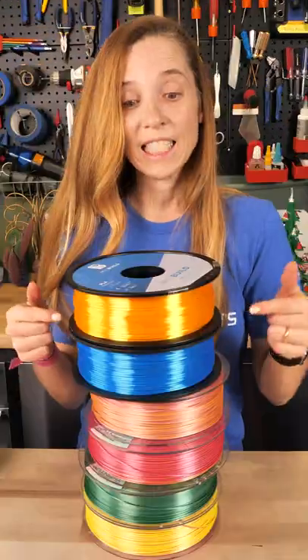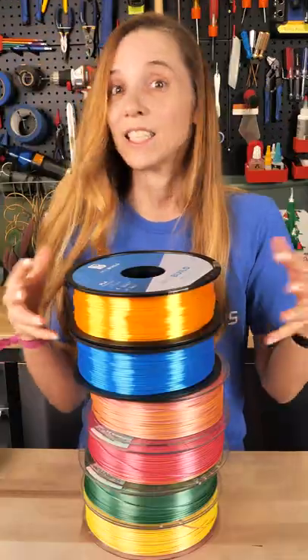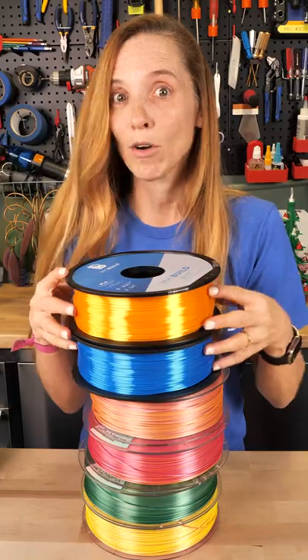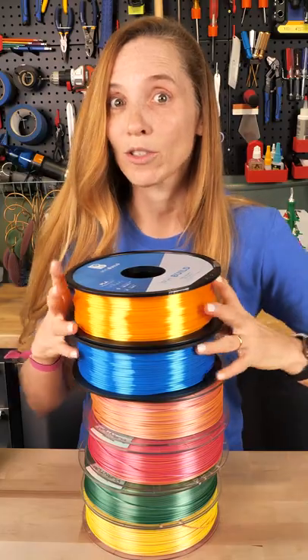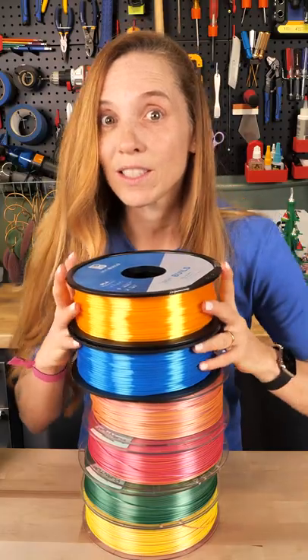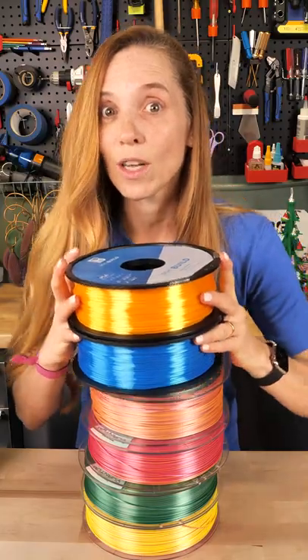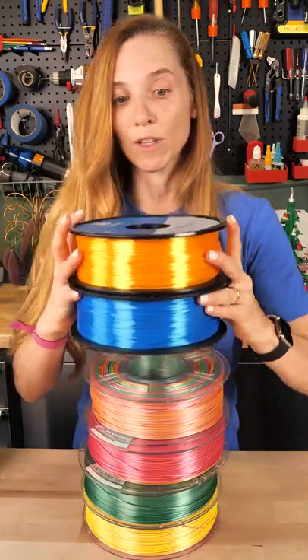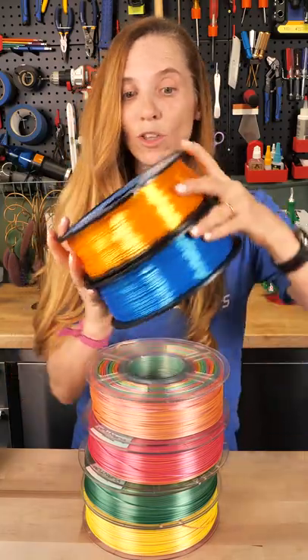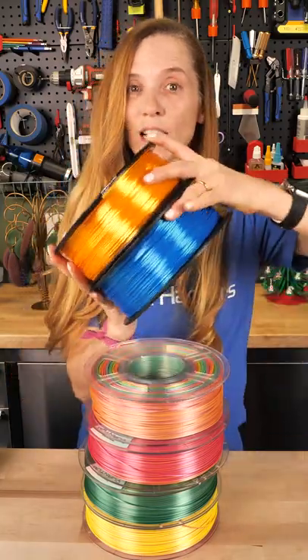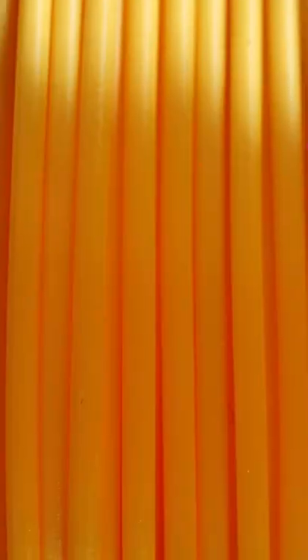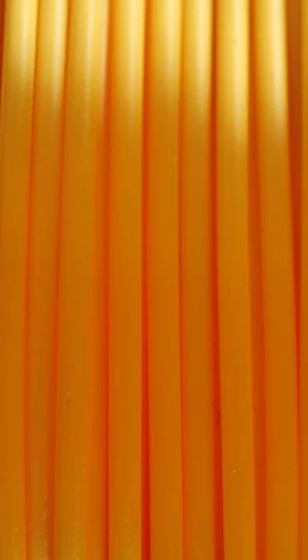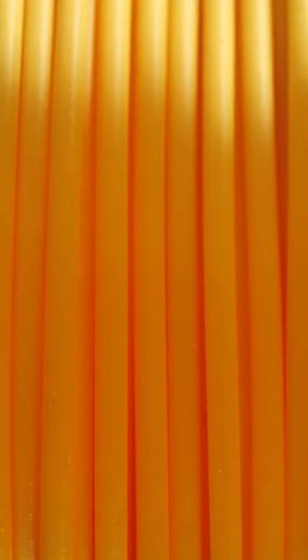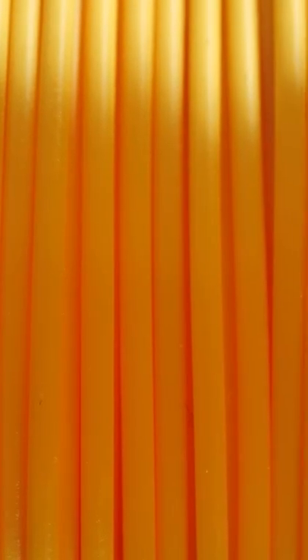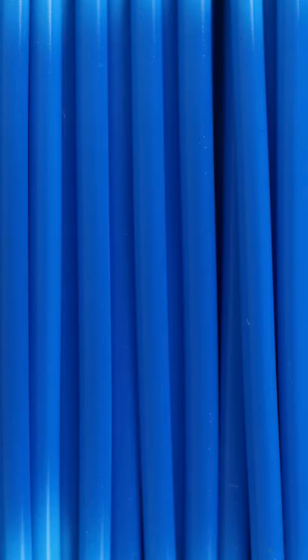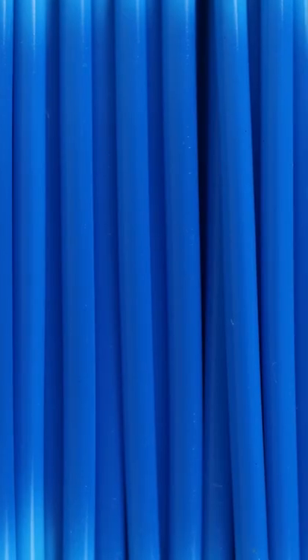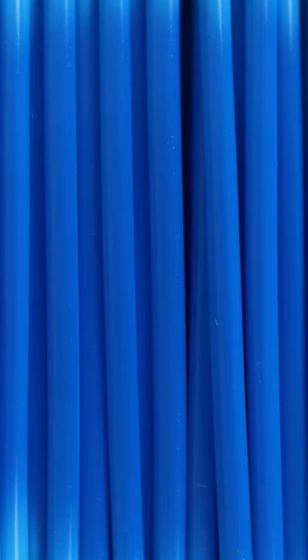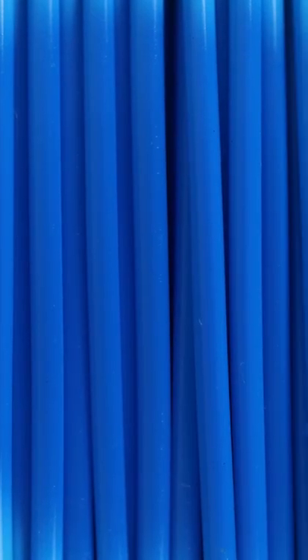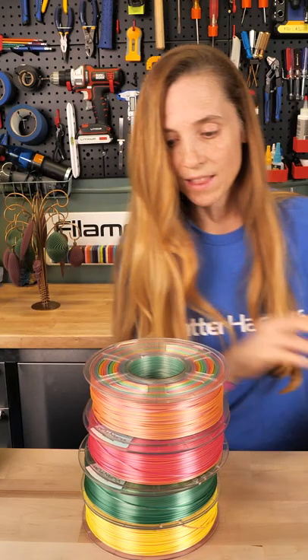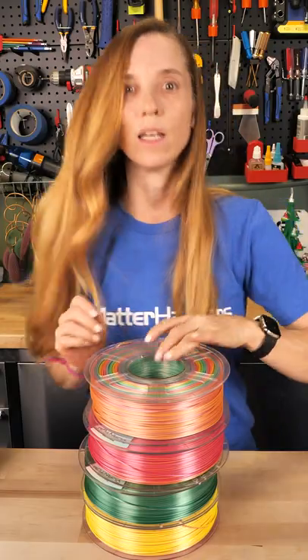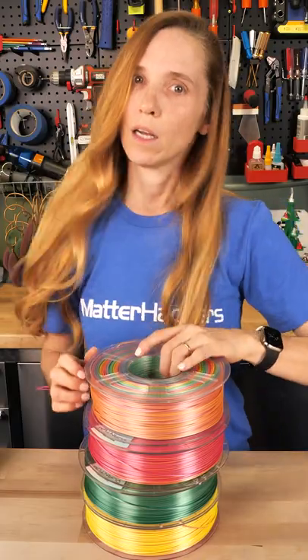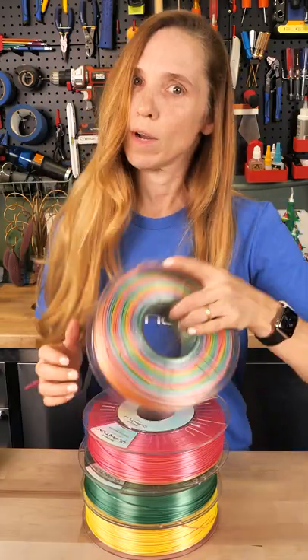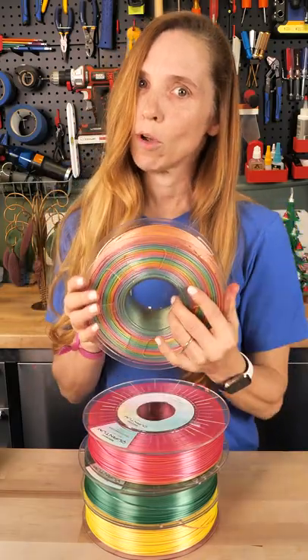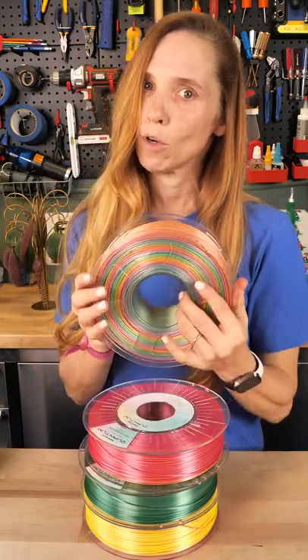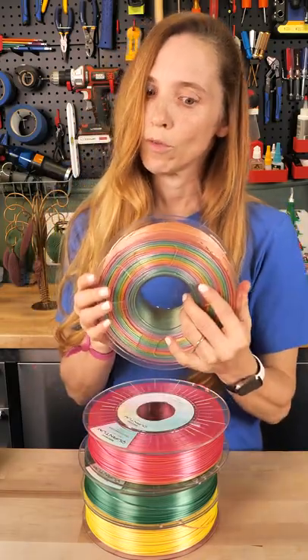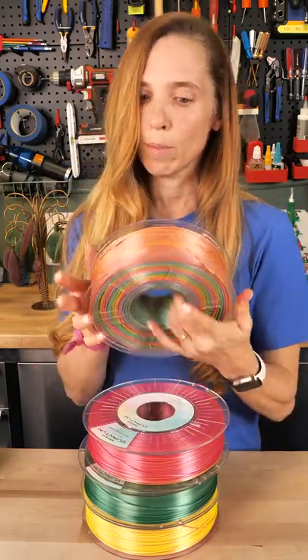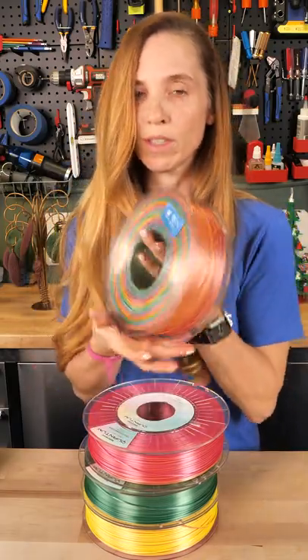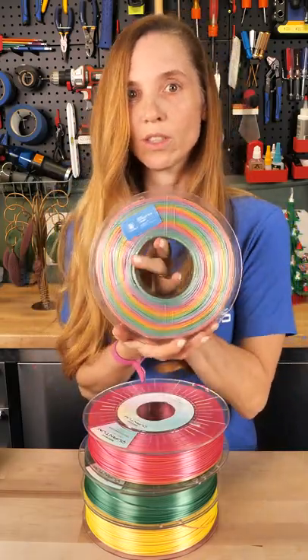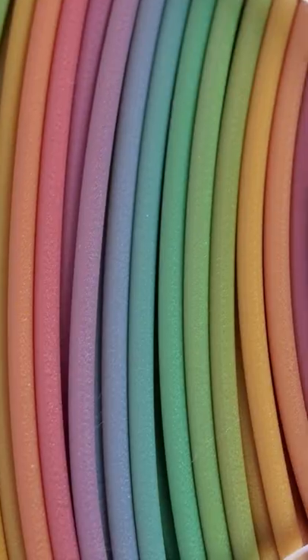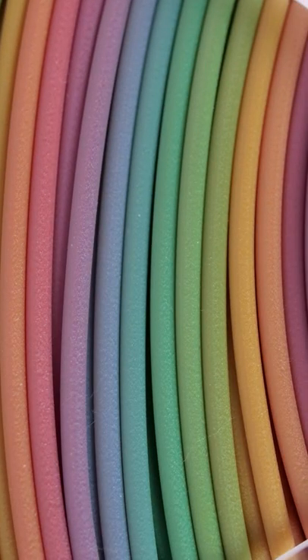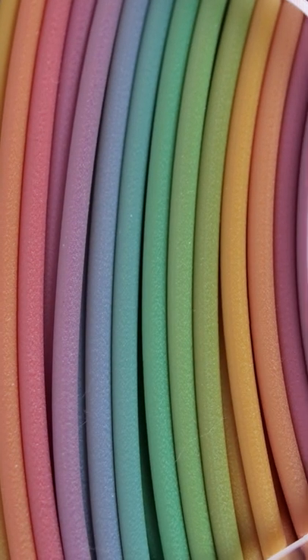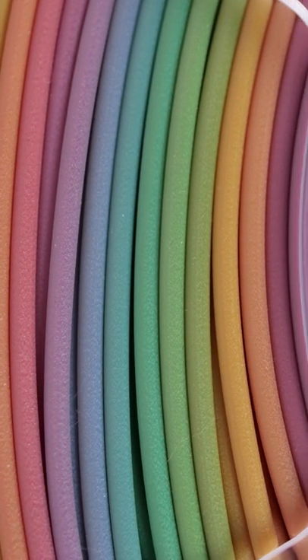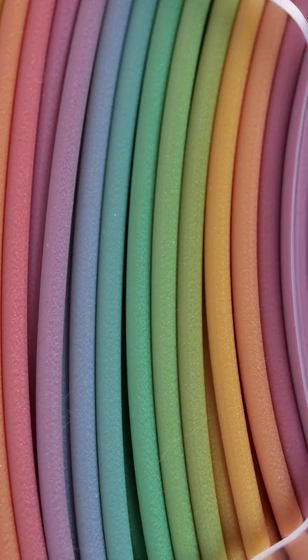This is the Matterhackers silk filament. Look at that — aren't they beautiful? Yellow and blue, and then a rainbow. You know I love the rainbow transitions. It is a silk rainbow.